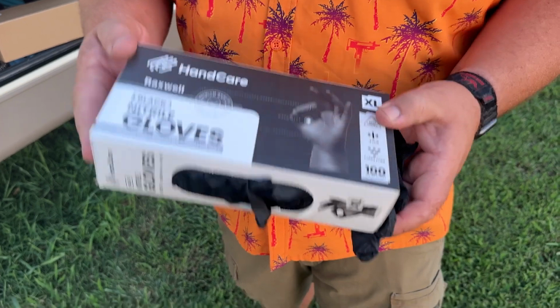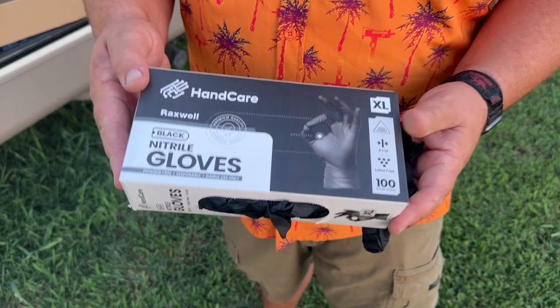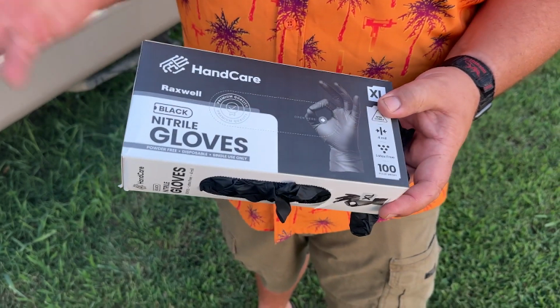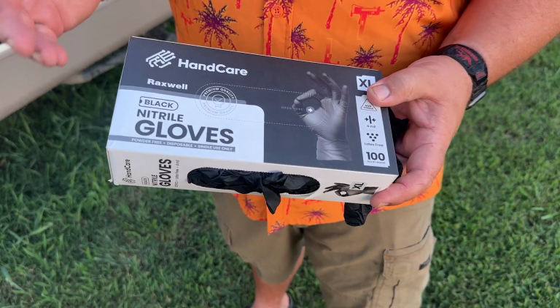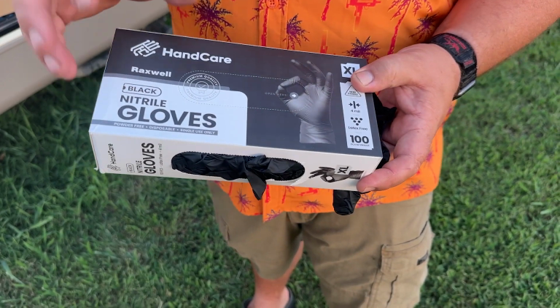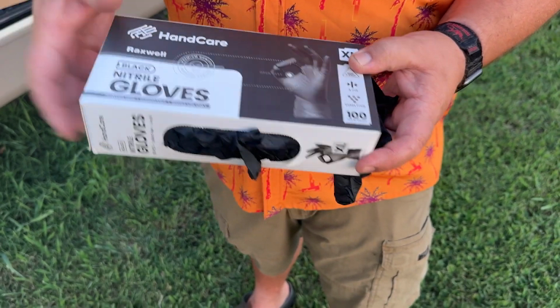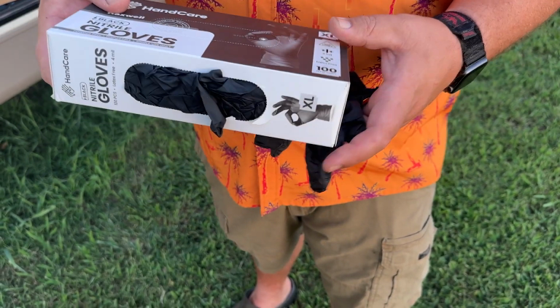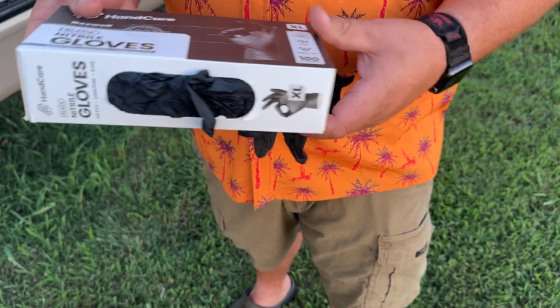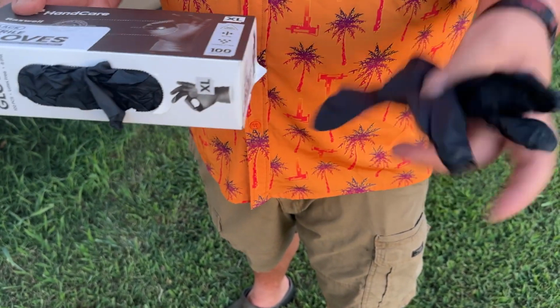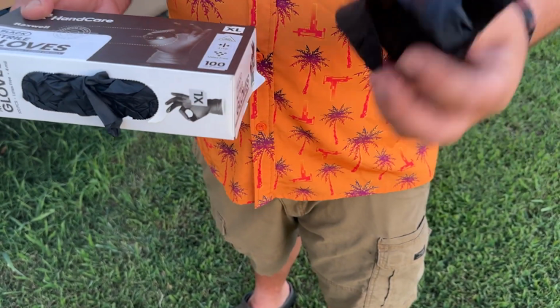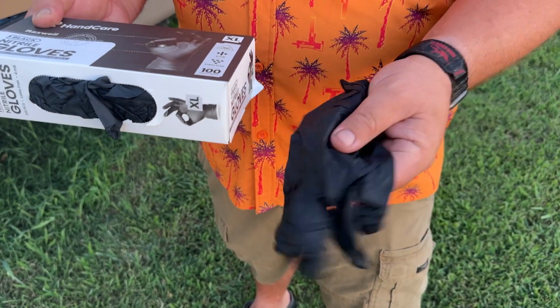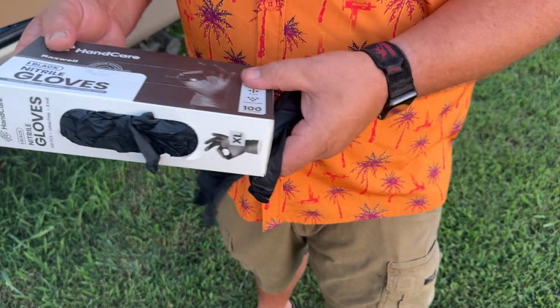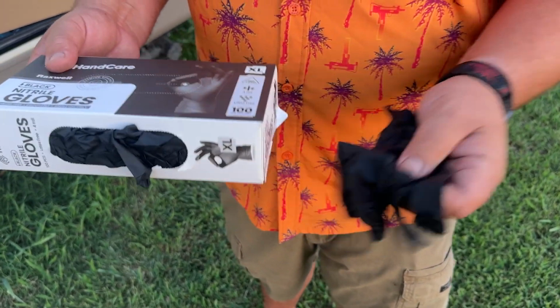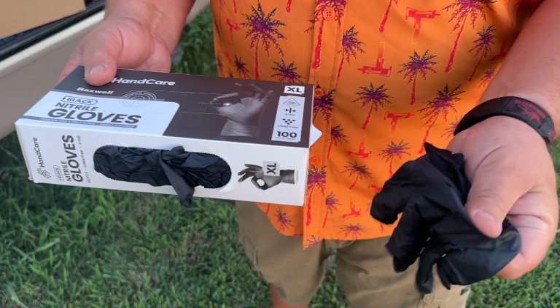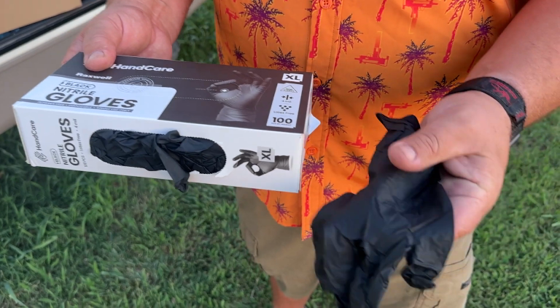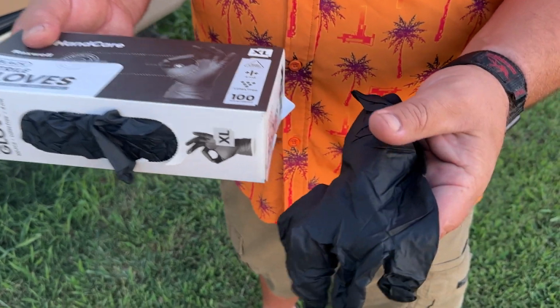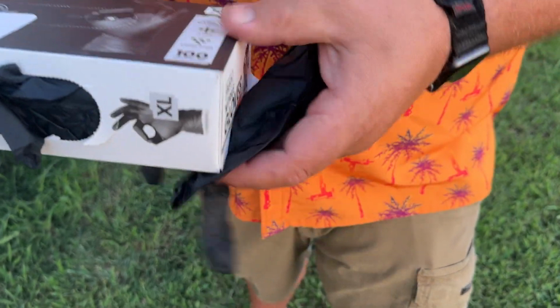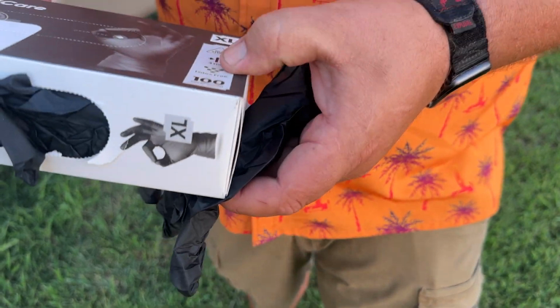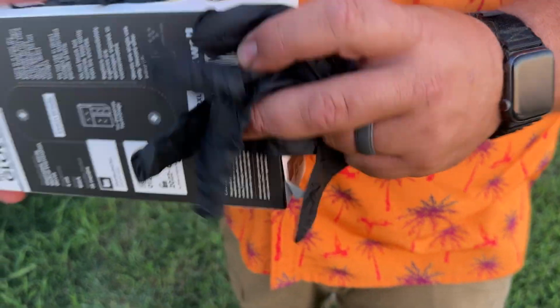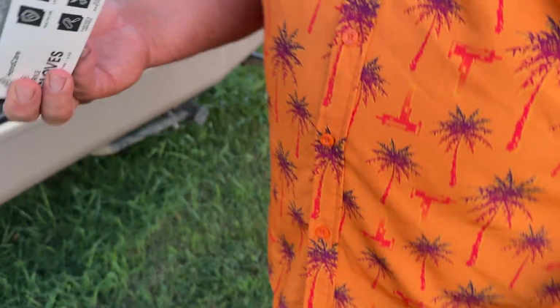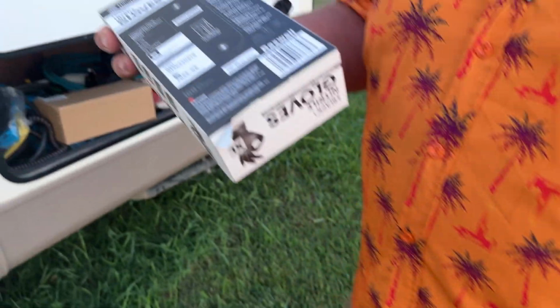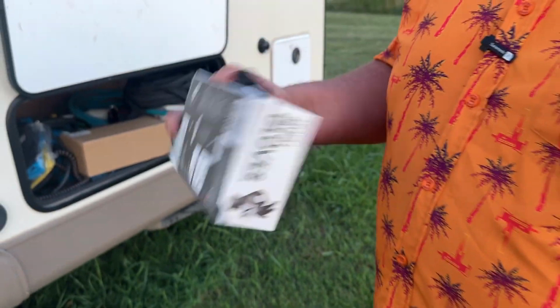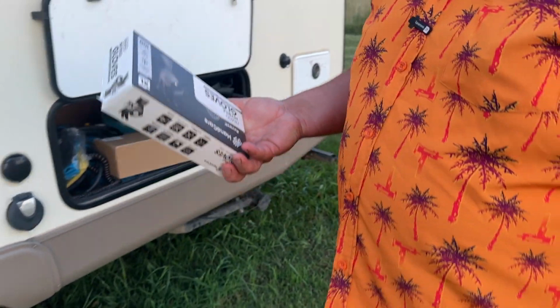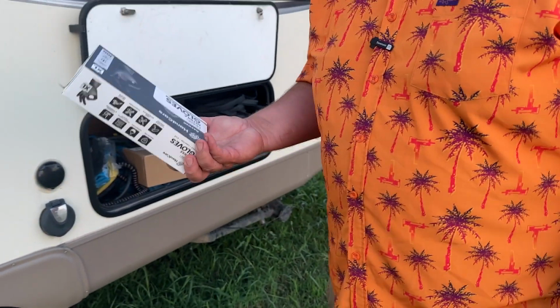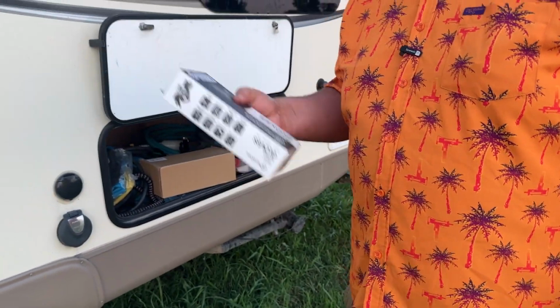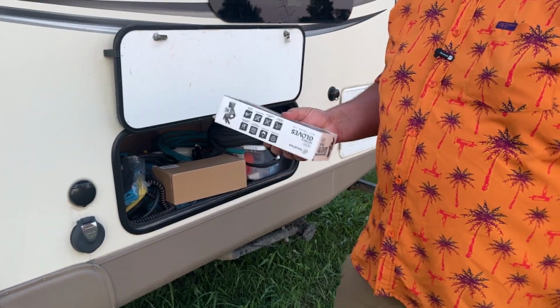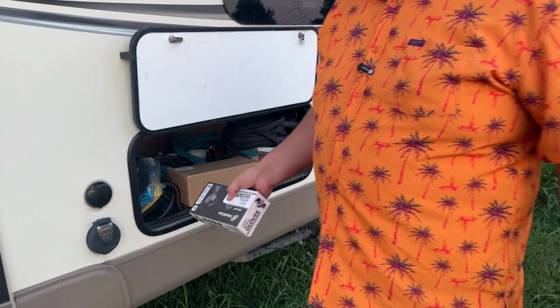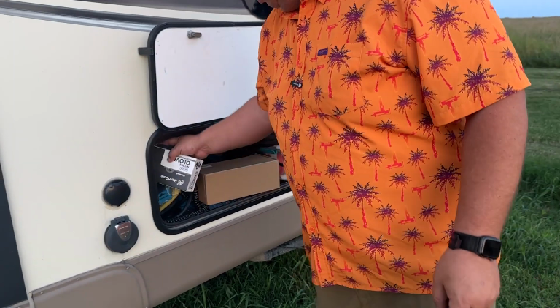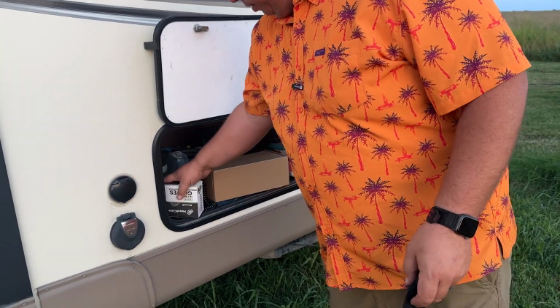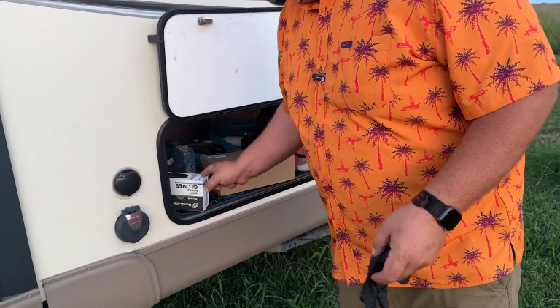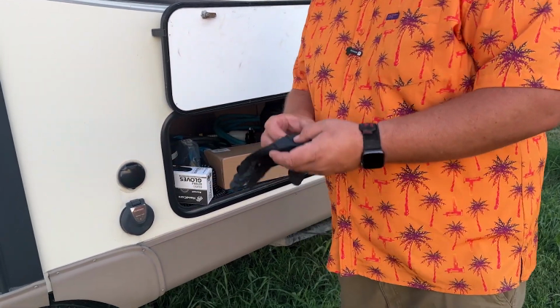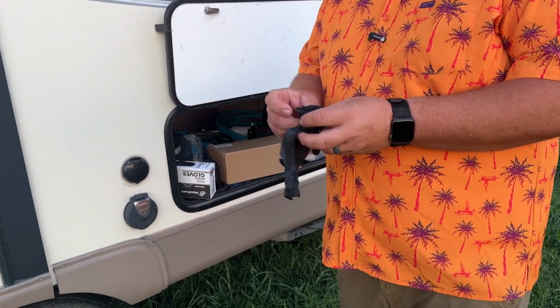Let's take a look at these nitrile gloves. These are the XLs, black, 4 mil thick, latex free. I got these and keep these for when I'm doing black tank things on my RV.